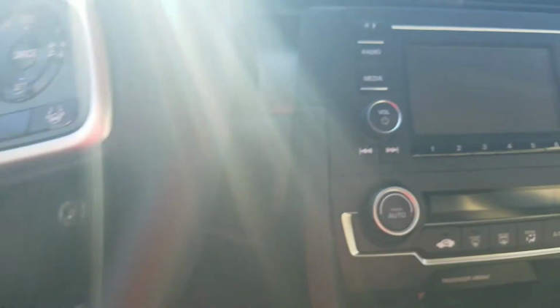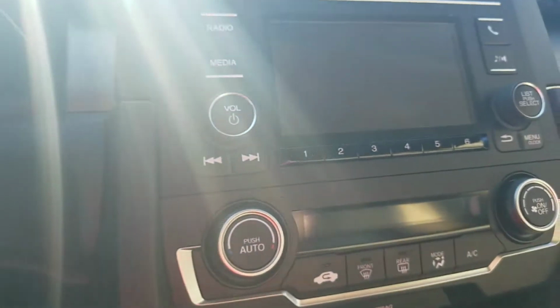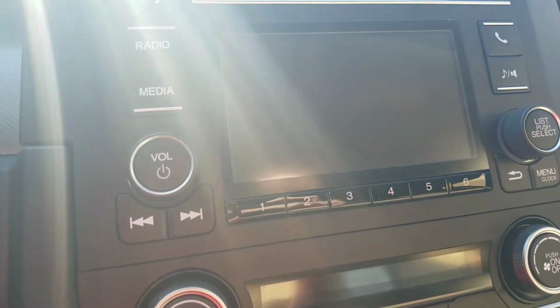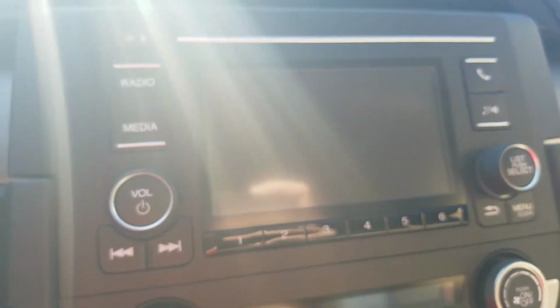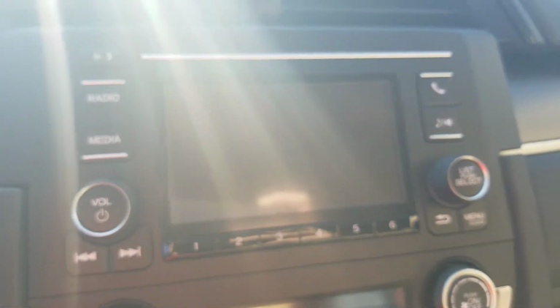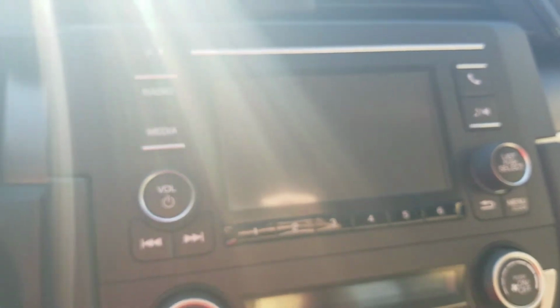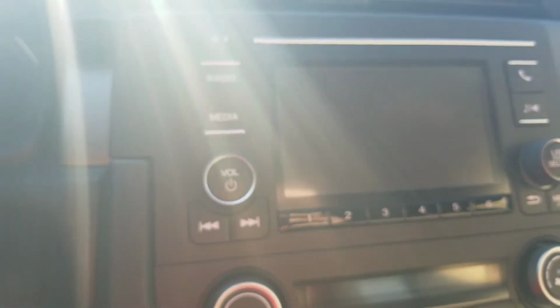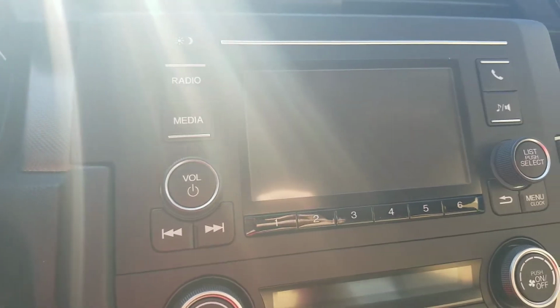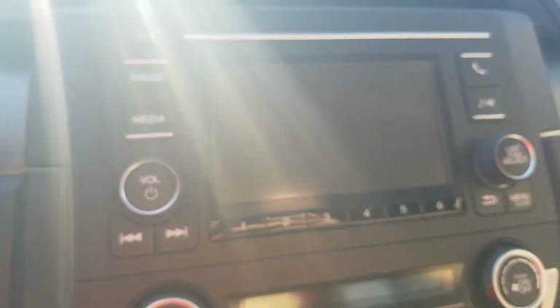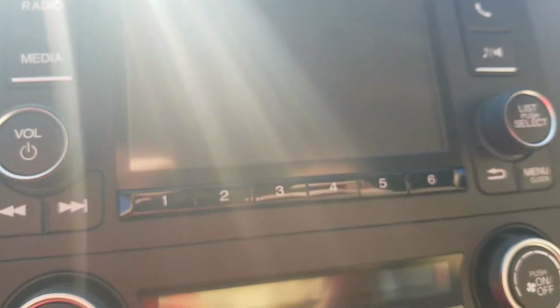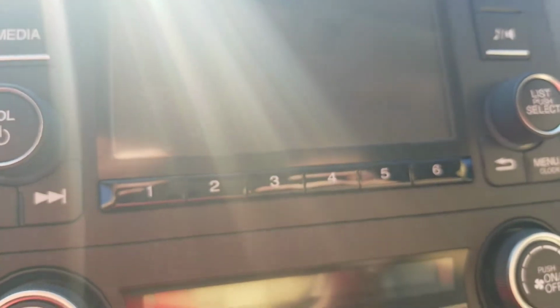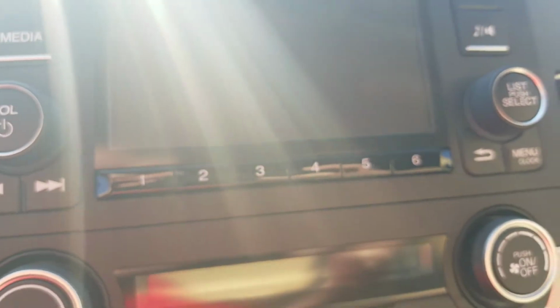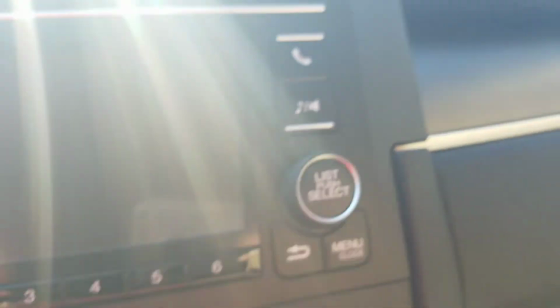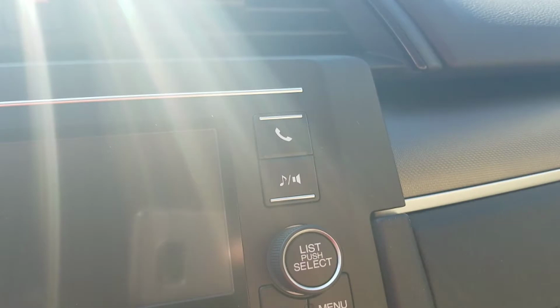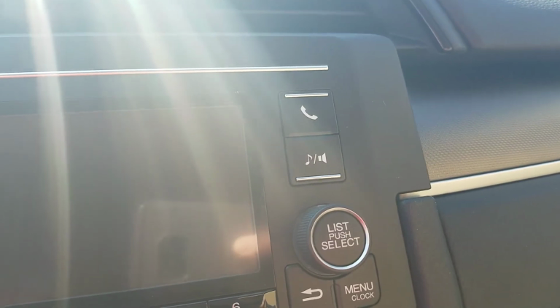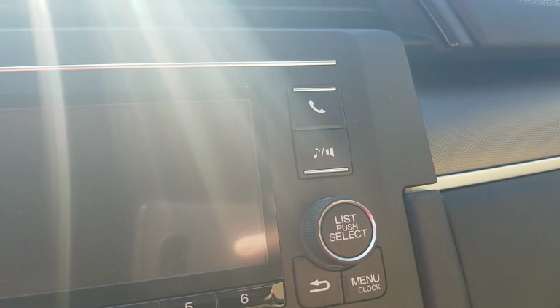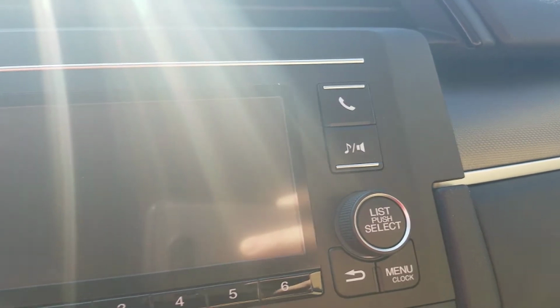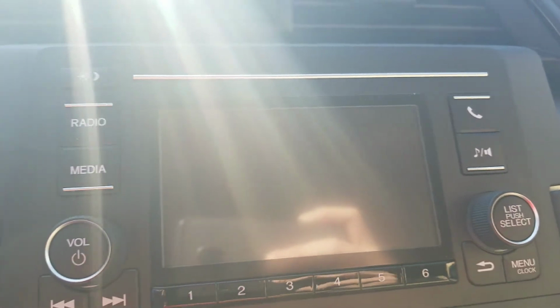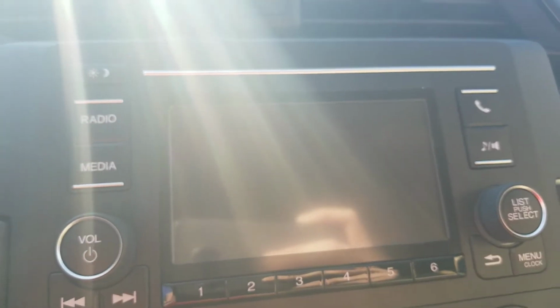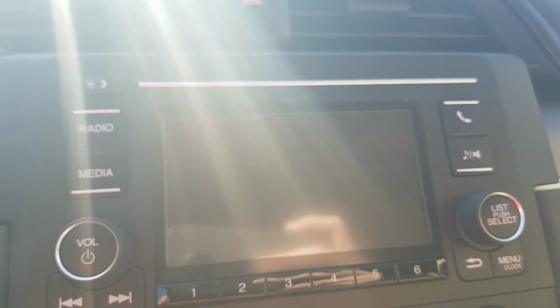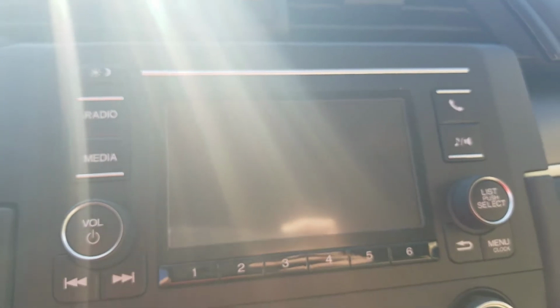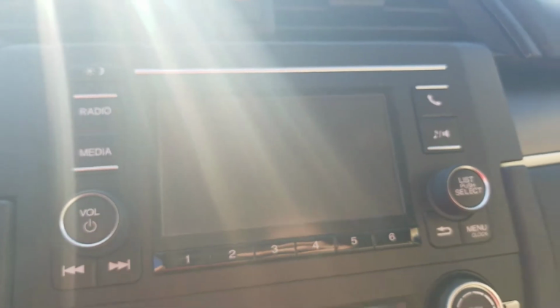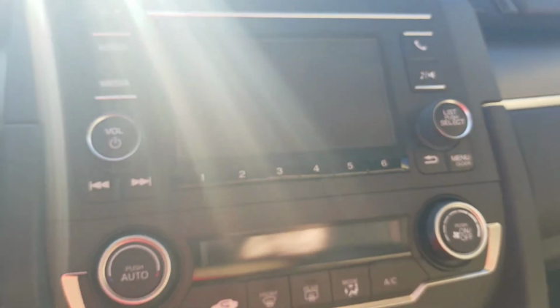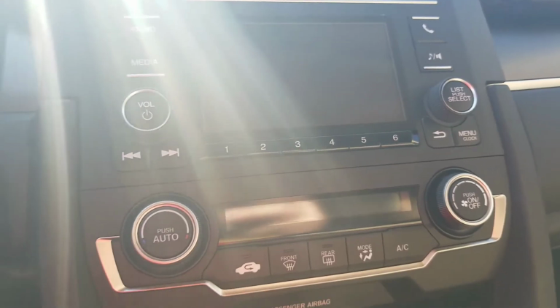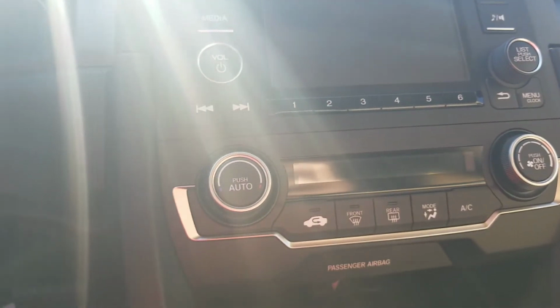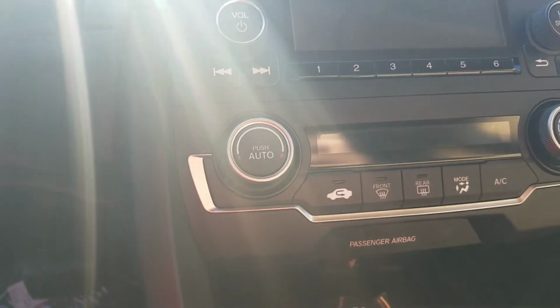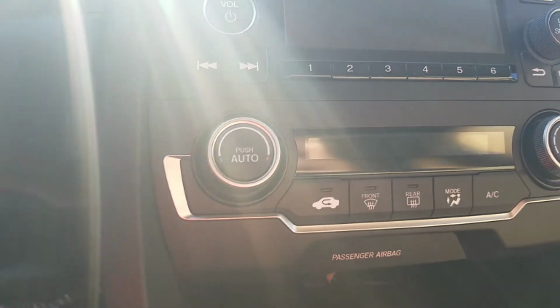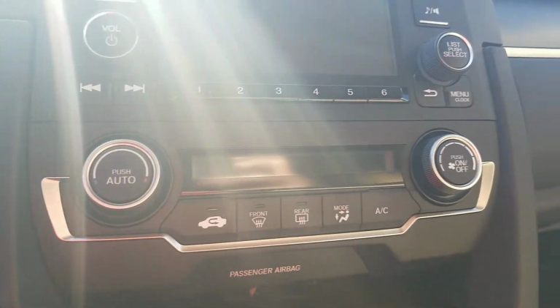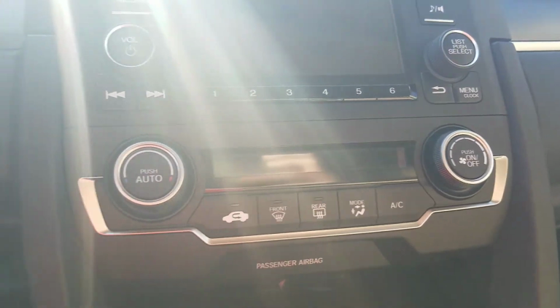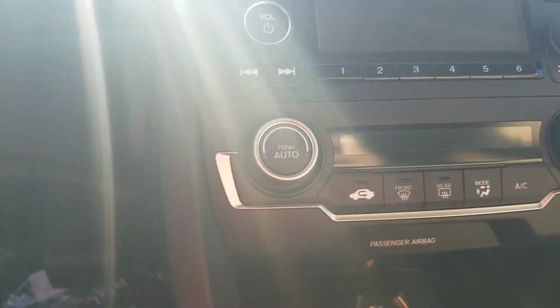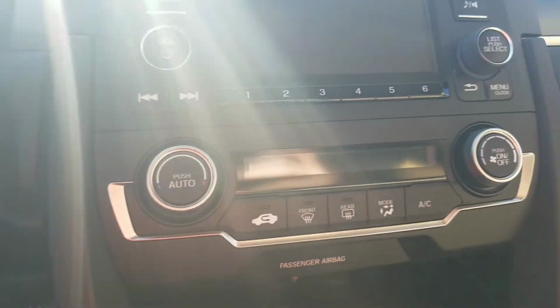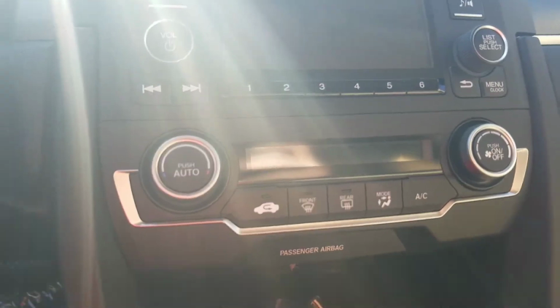Over here is your instrument panel and your audio display screen. You're going to have 12 radio presets and all your Bluetooth. This is also where your backup camera pops up with three different settings. Down here you've got all your AC controls and everything like that.